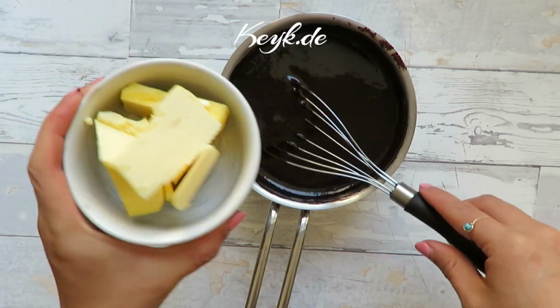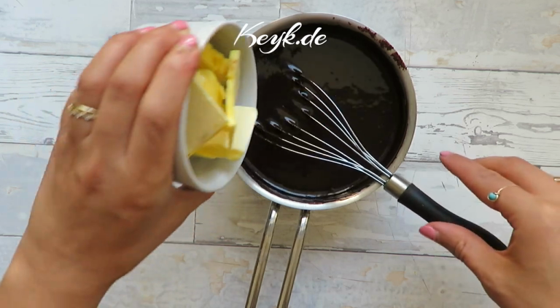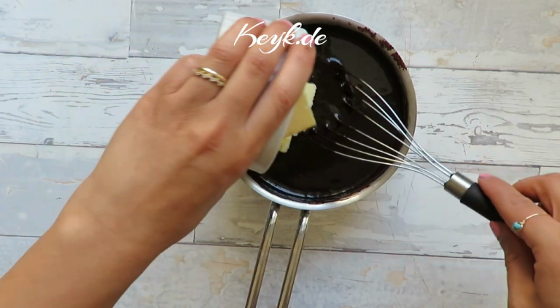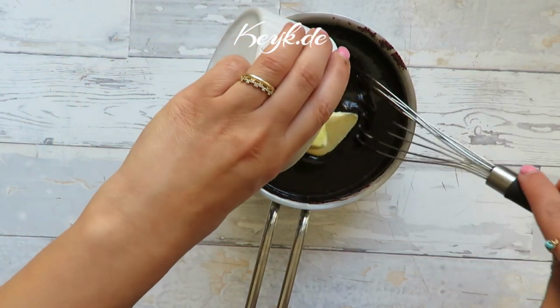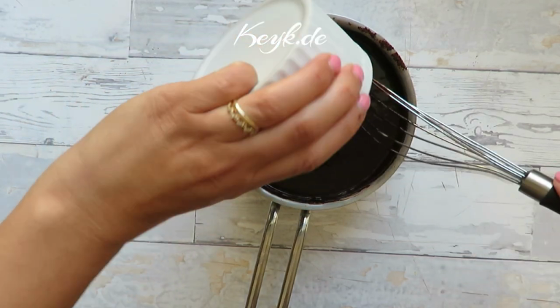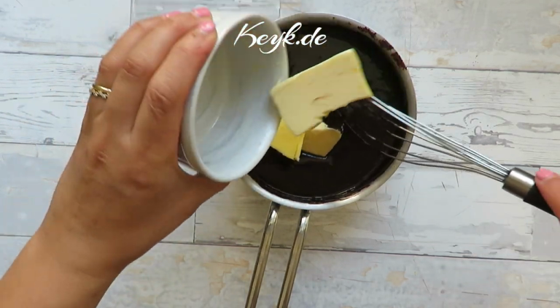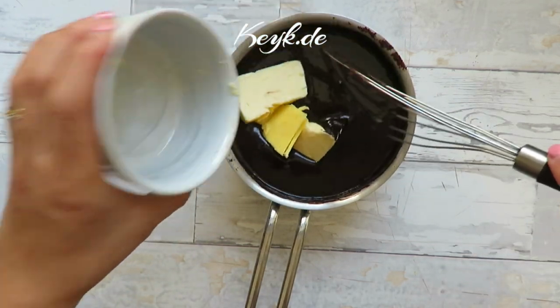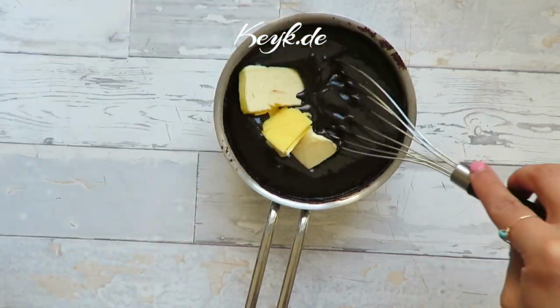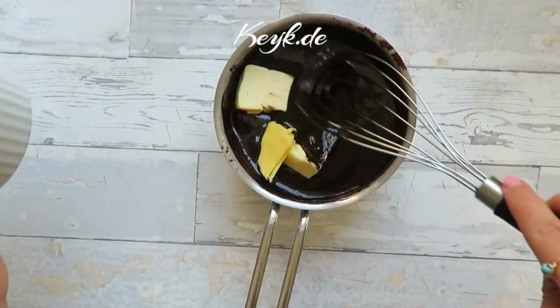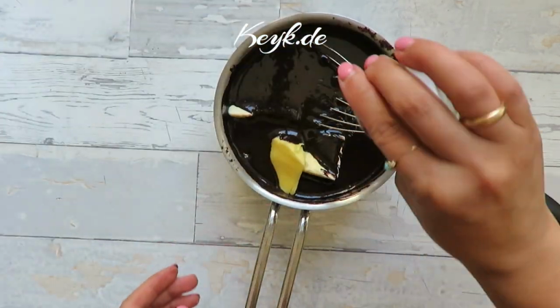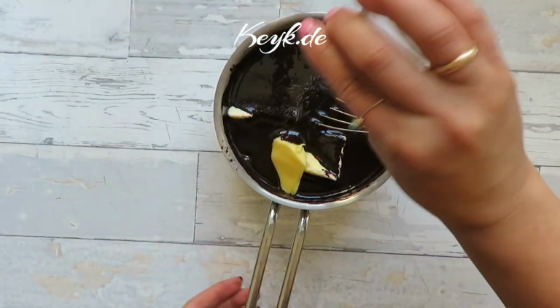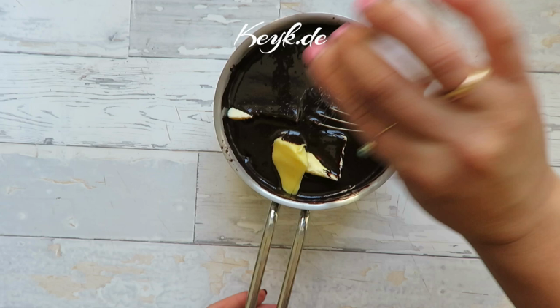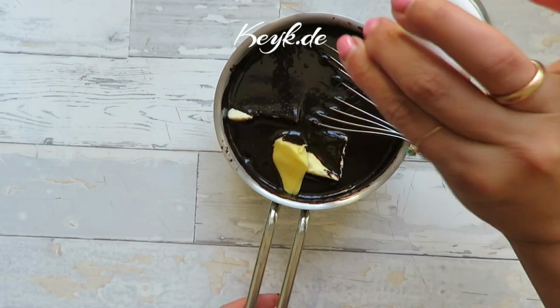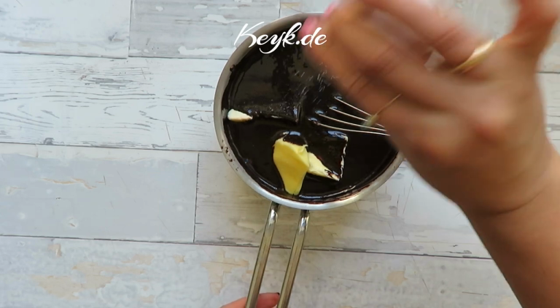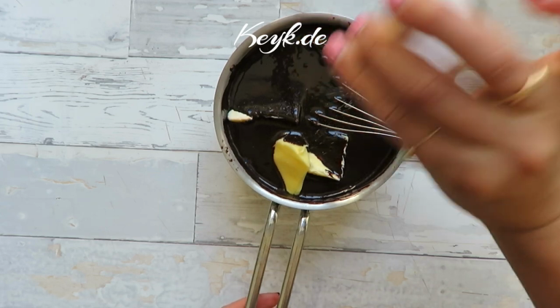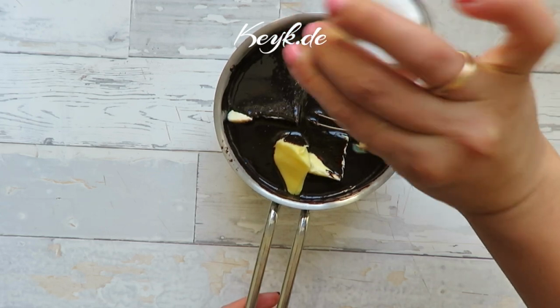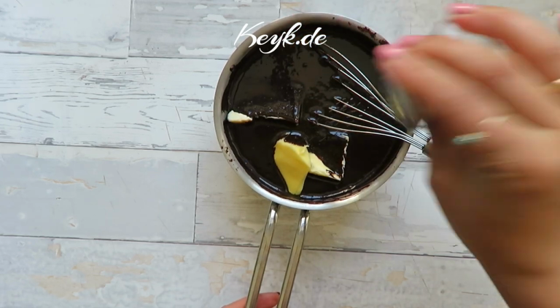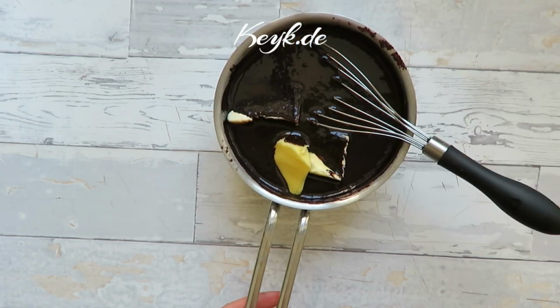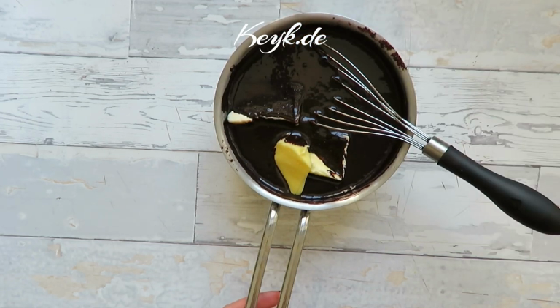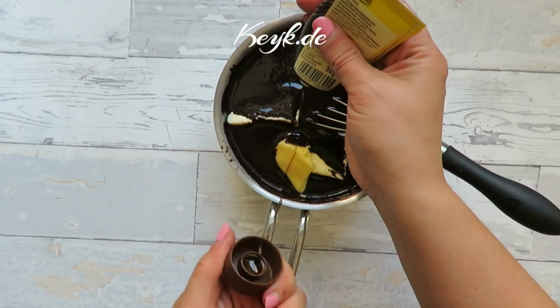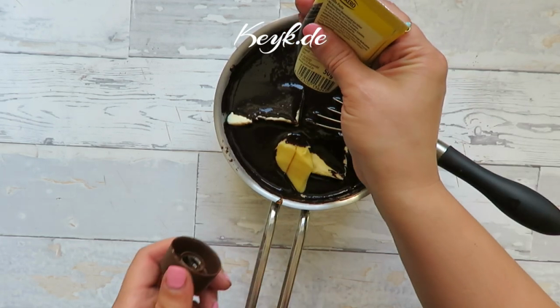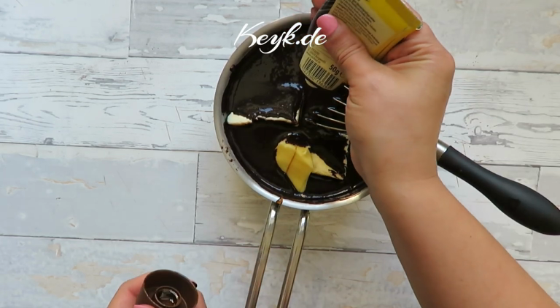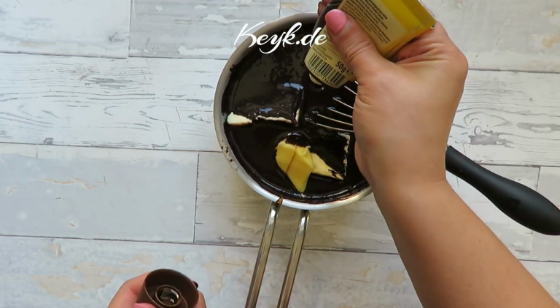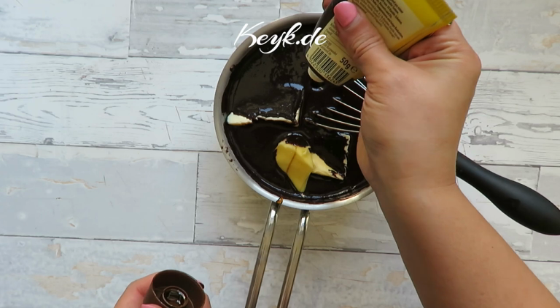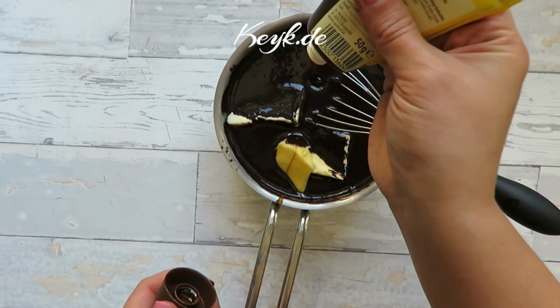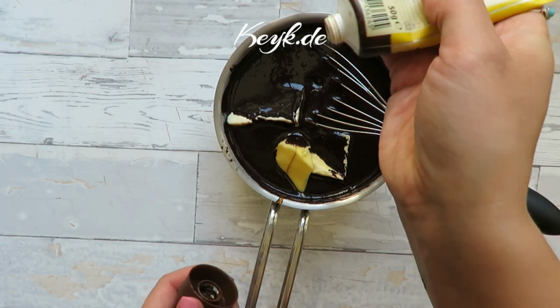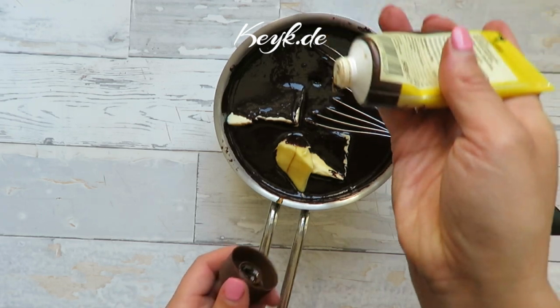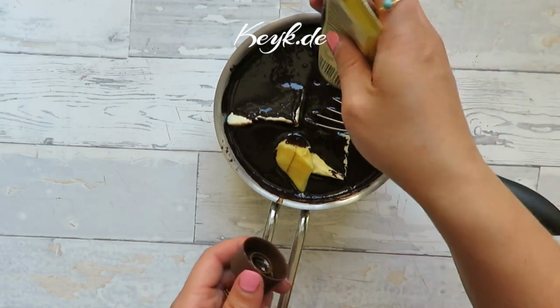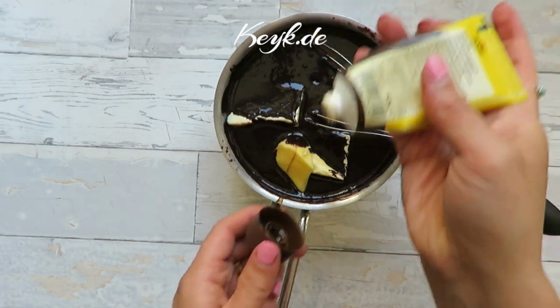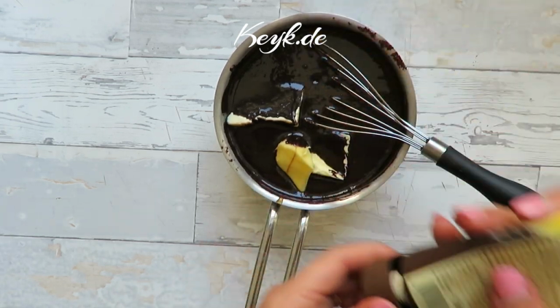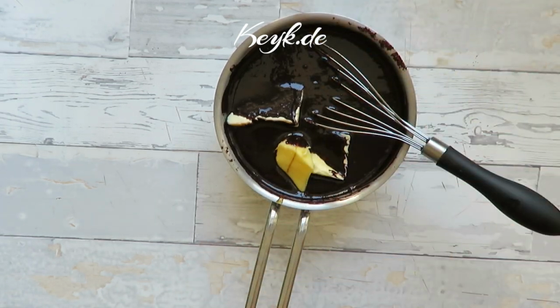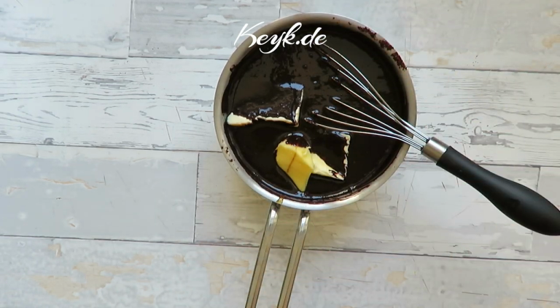Then I add in the butter, a dash of salt, and the vanilla paste. Then I continue stirring this until the butter is completely melted.